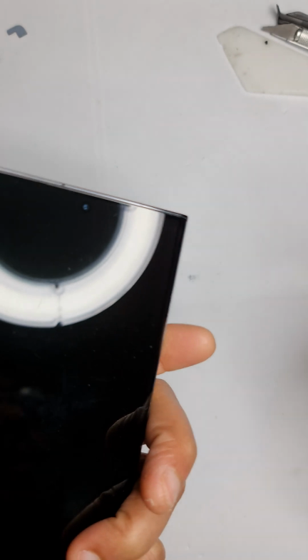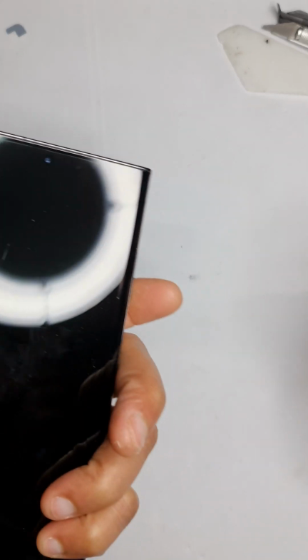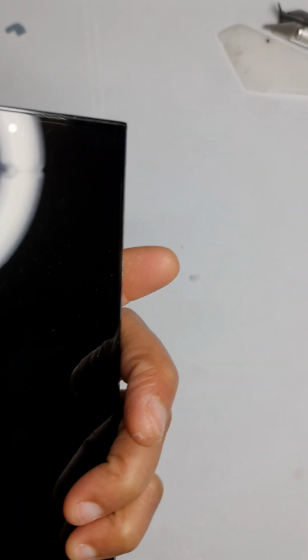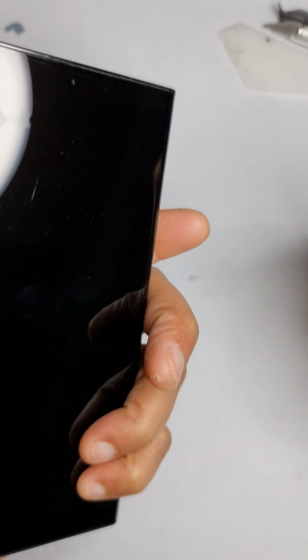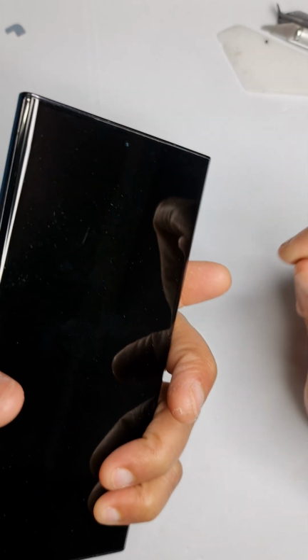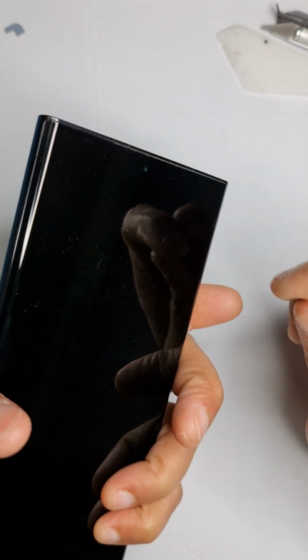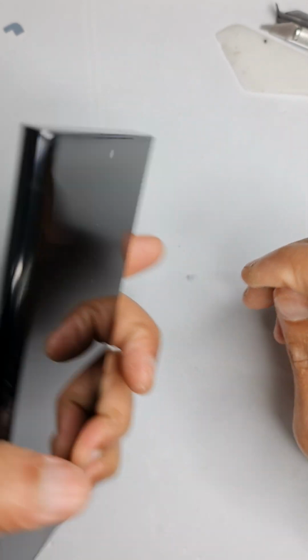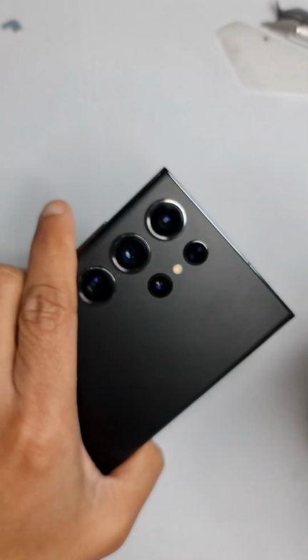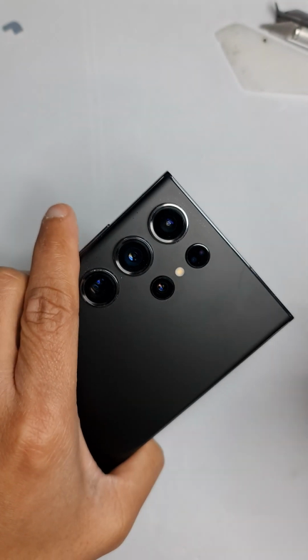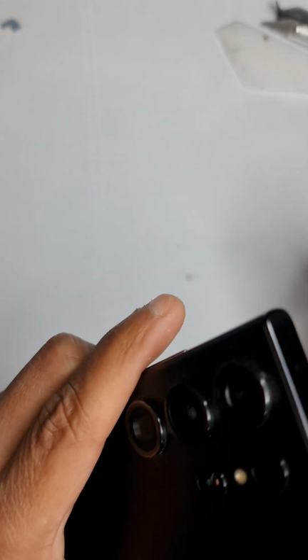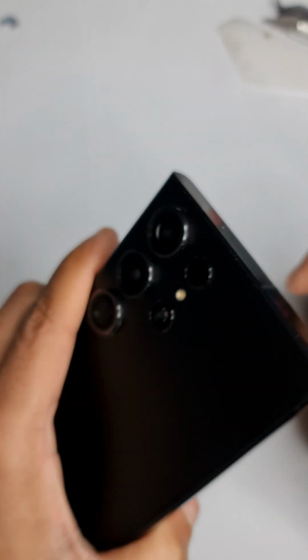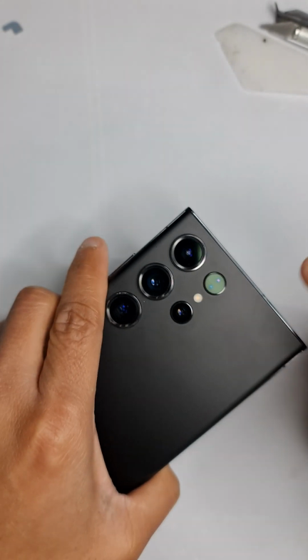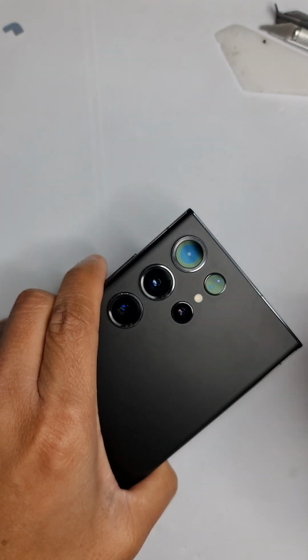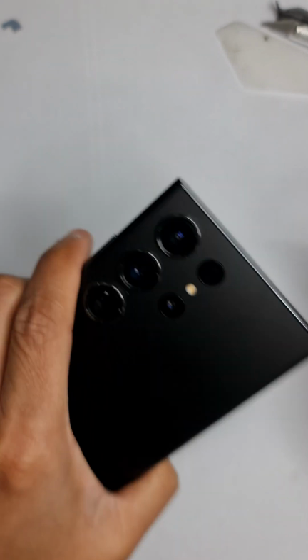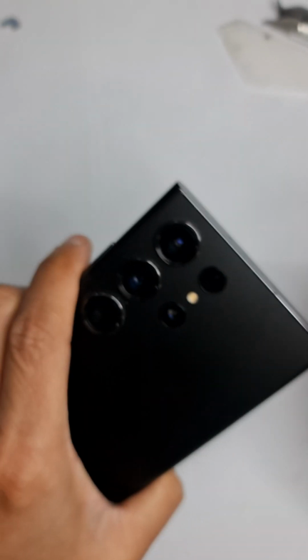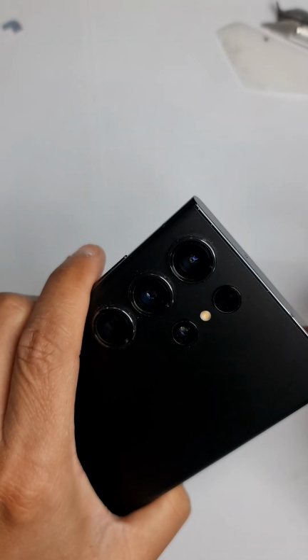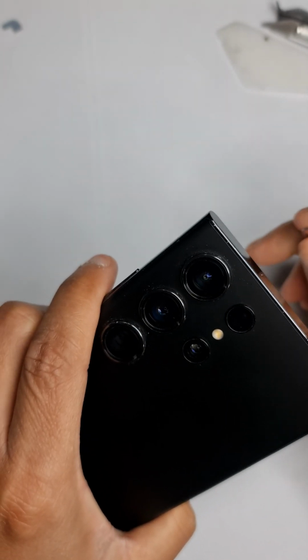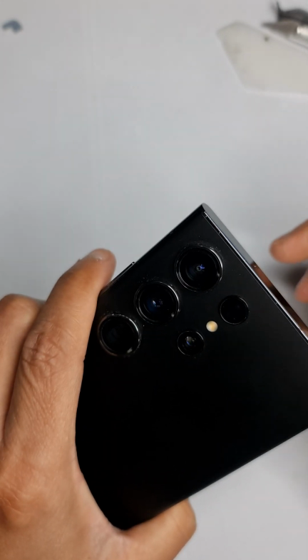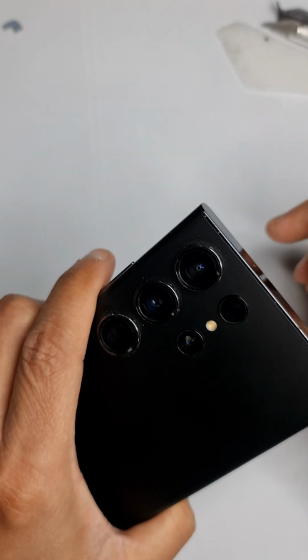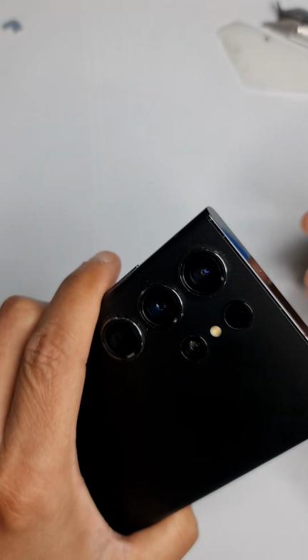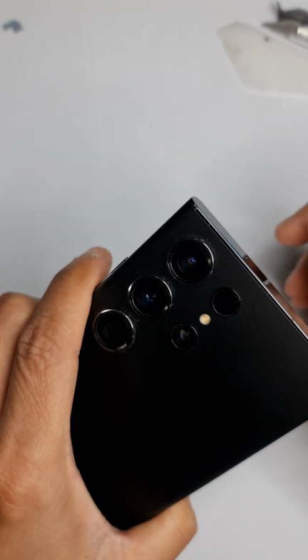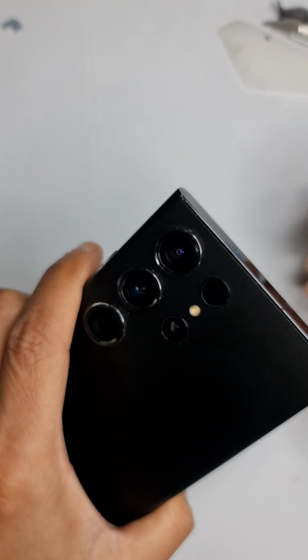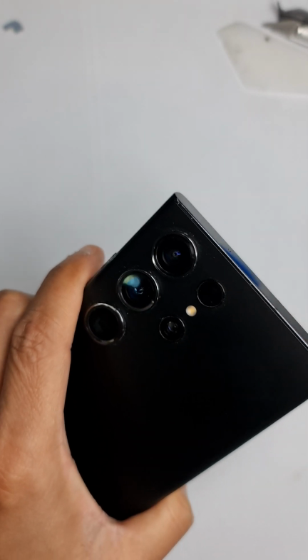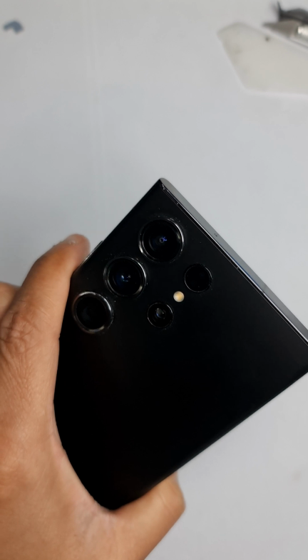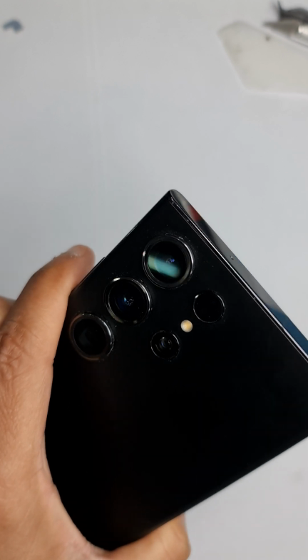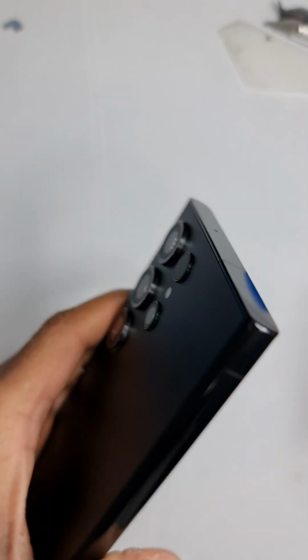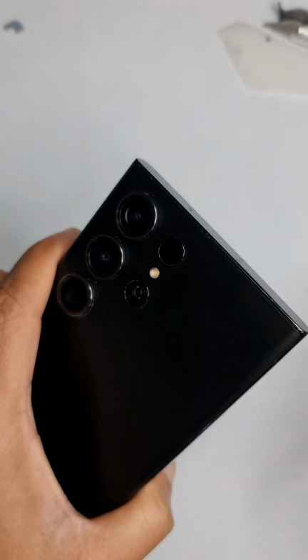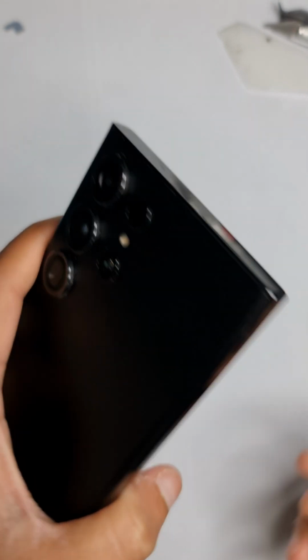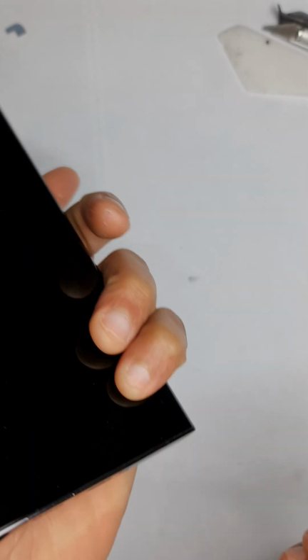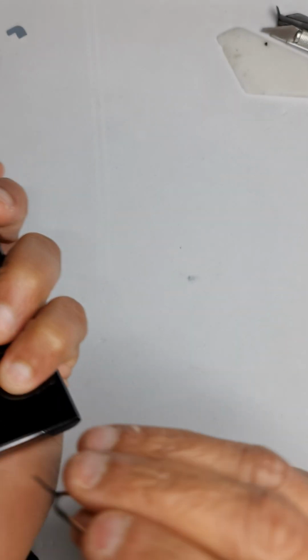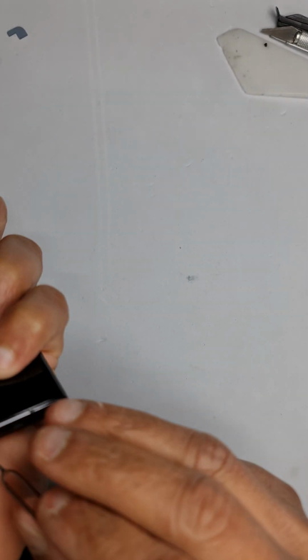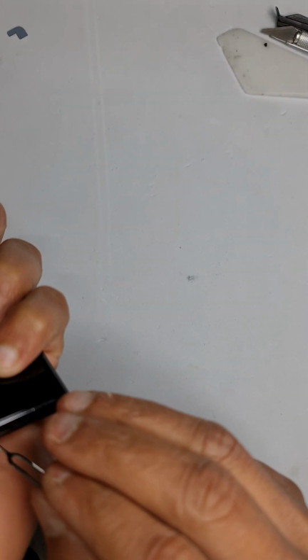Friends and welcome to the channel. Today I'm going to show you how to fix a Samsung S23 Ultra — it doesn't charge properly, it sometimes charges and sometimes doesn't. So let's start by opening the phone up.